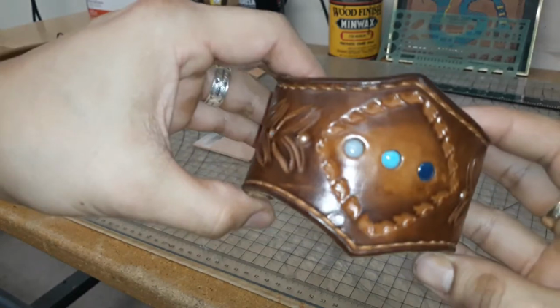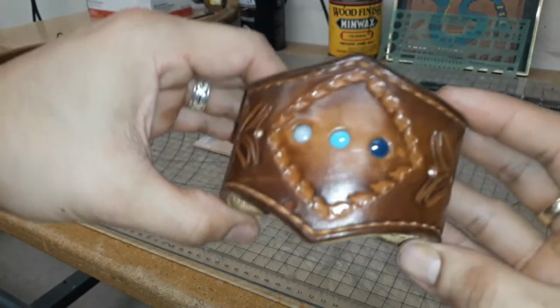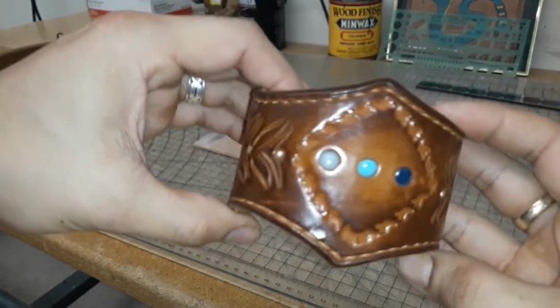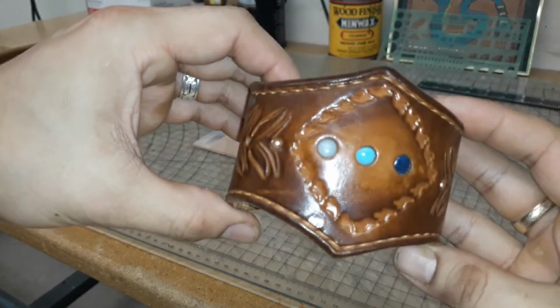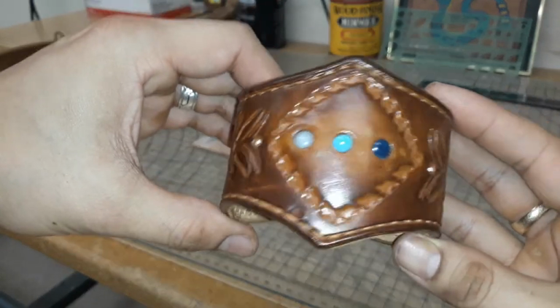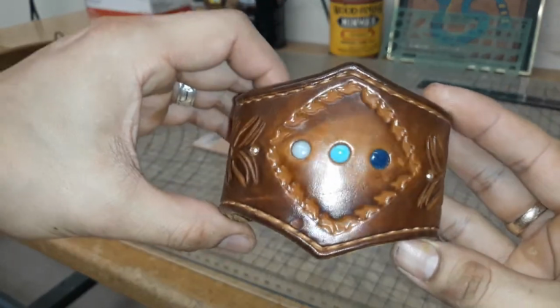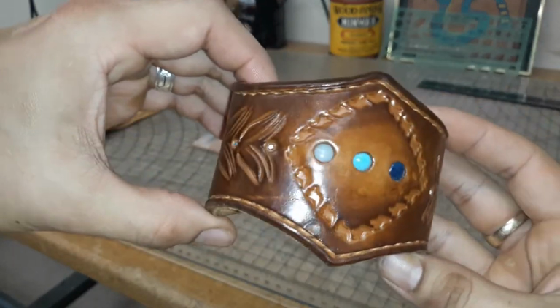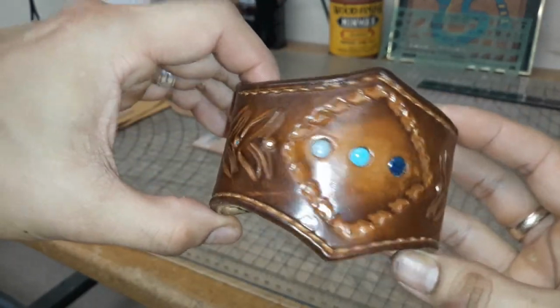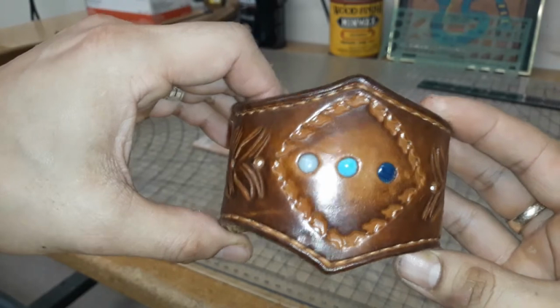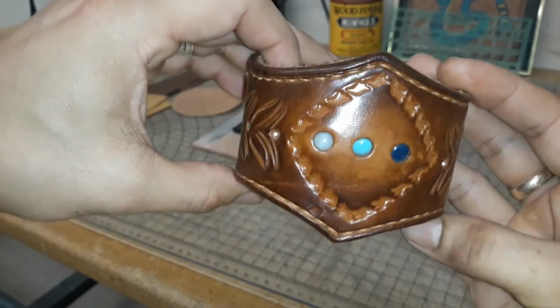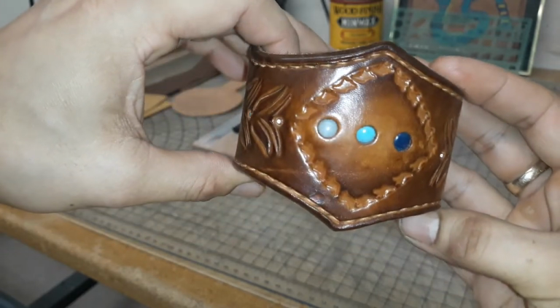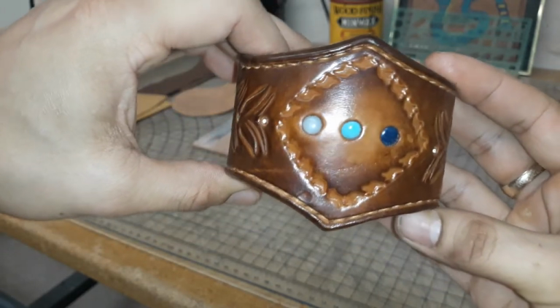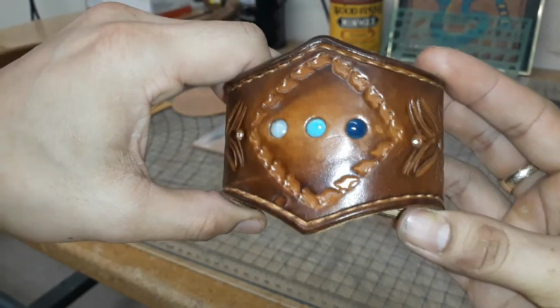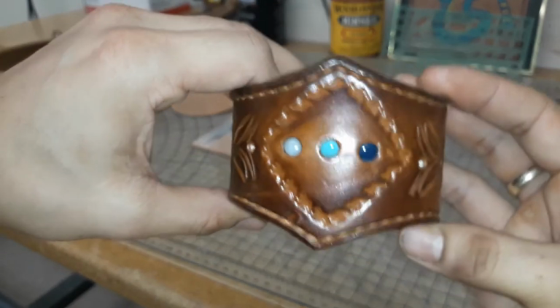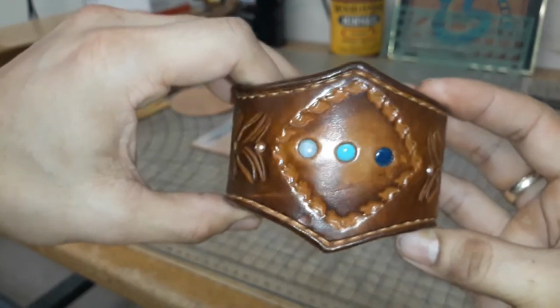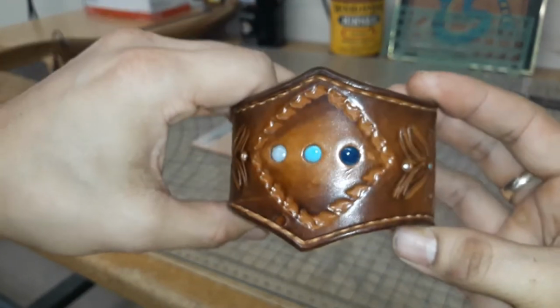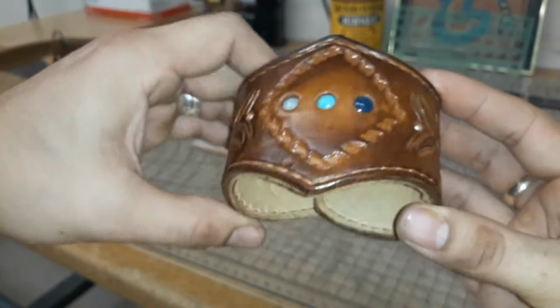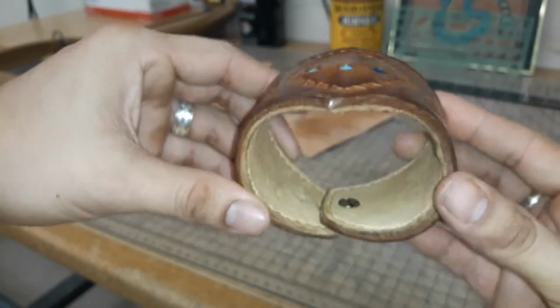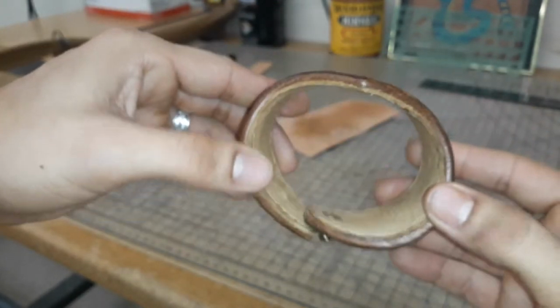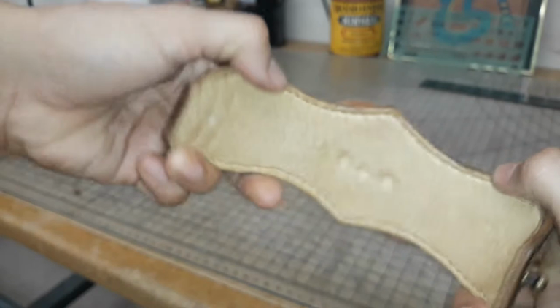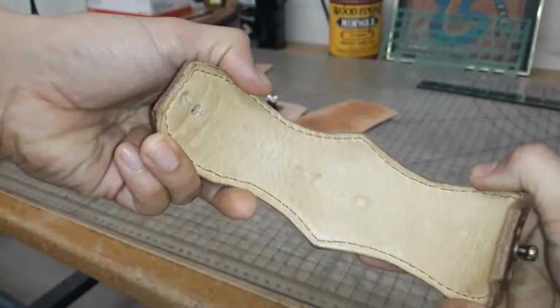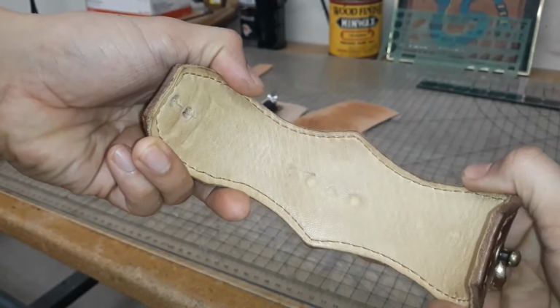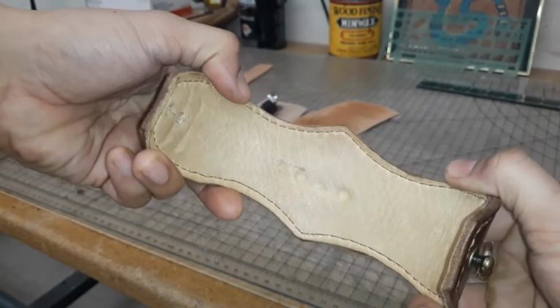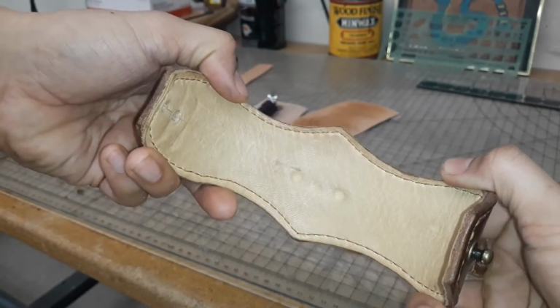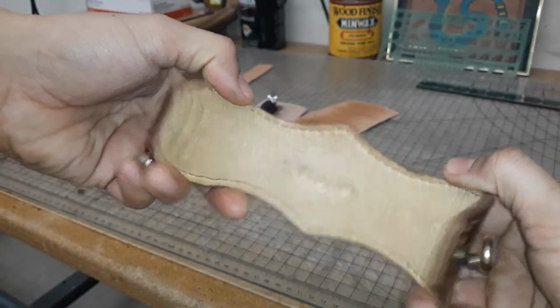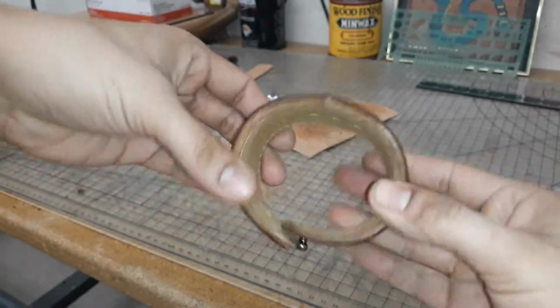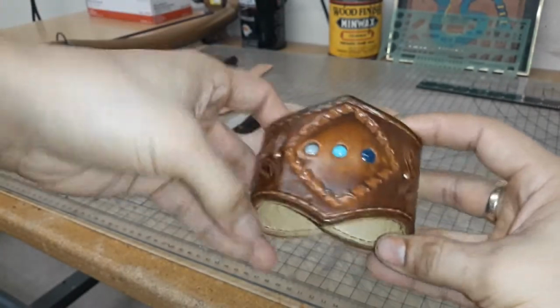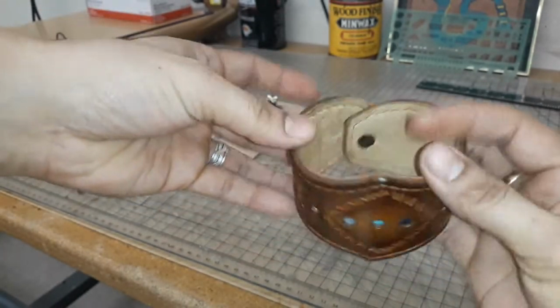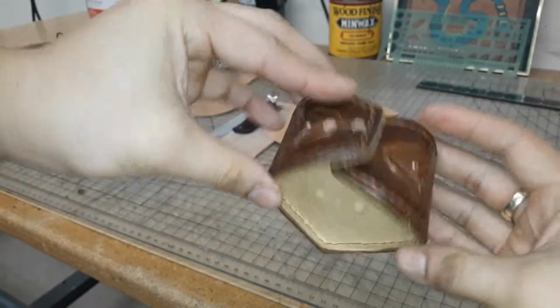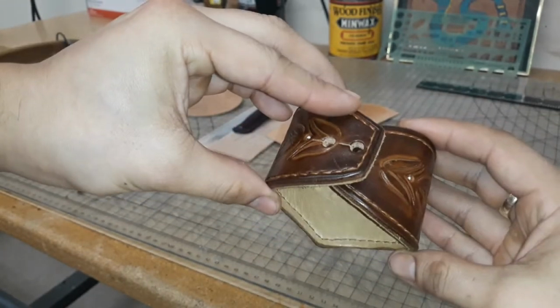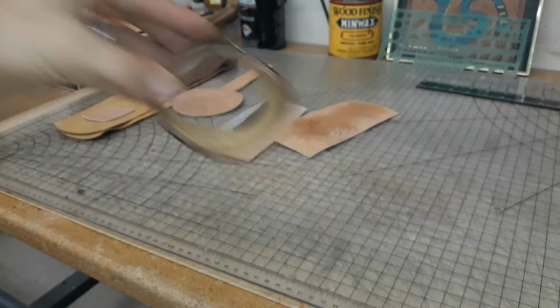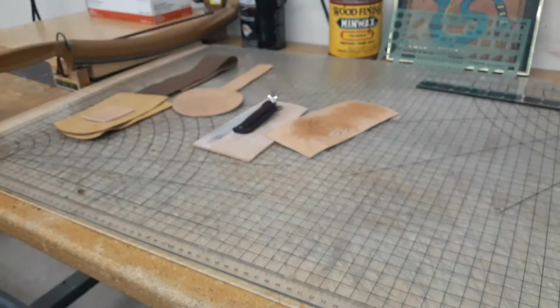I also have a cuff here with an inlaid cabochon — I believe that's turquoise. They're all turquoise, just different colors, backed with buckskin. Those are a couple things I'll be putting up for bidding for our fundraiser.